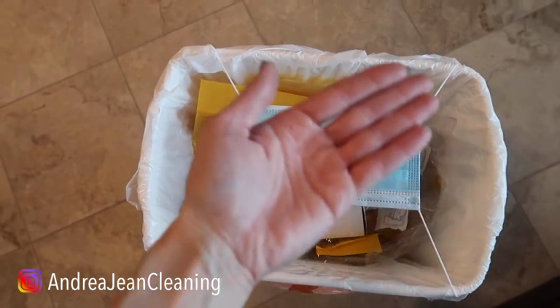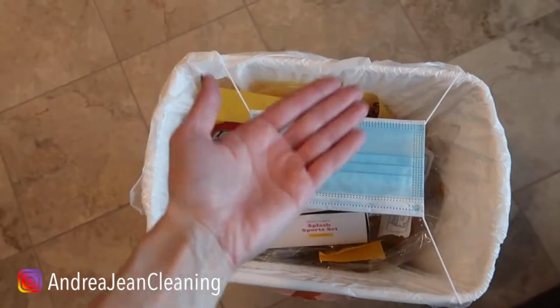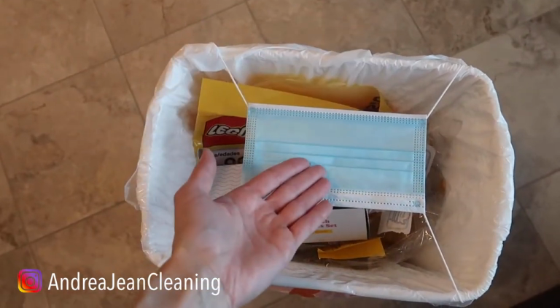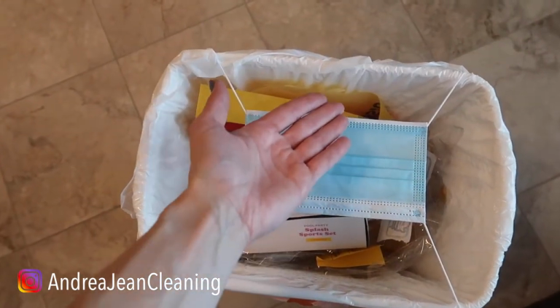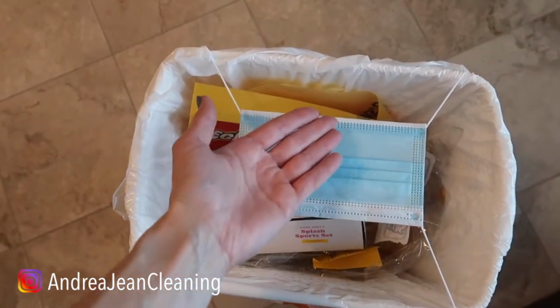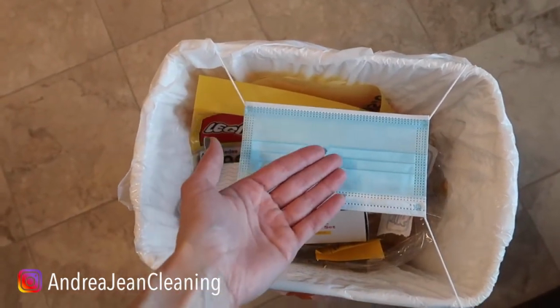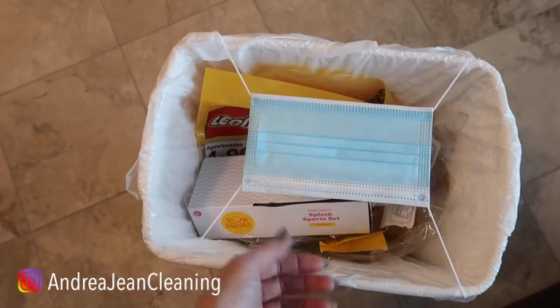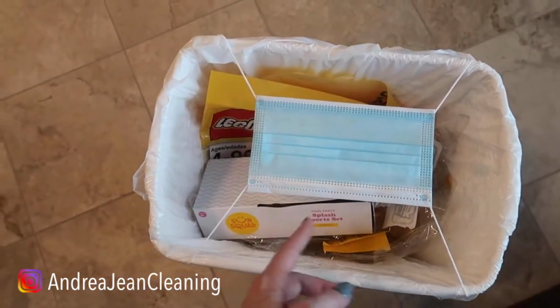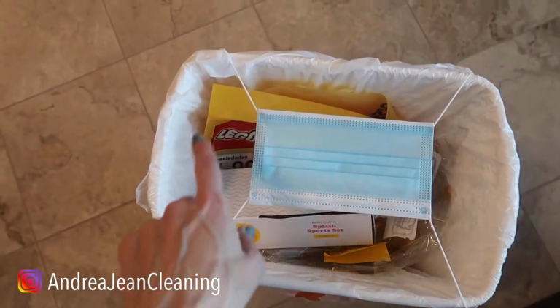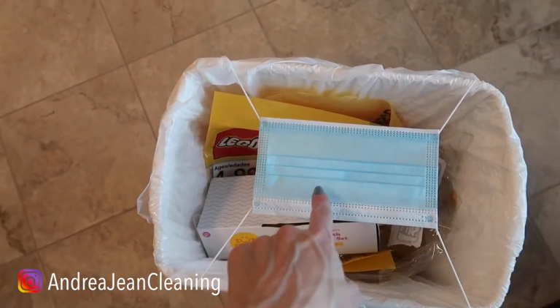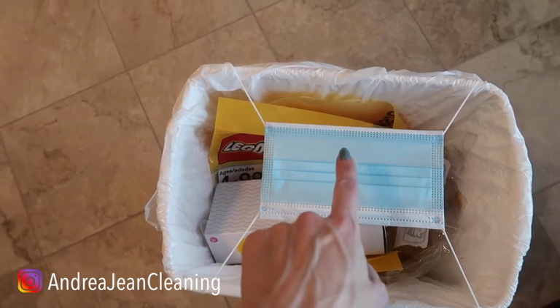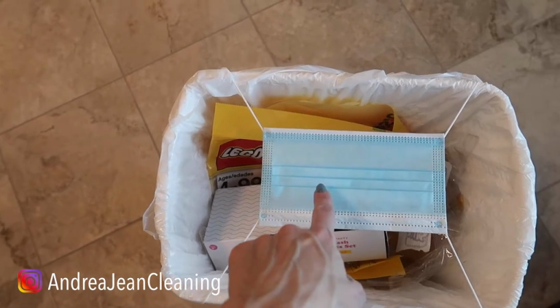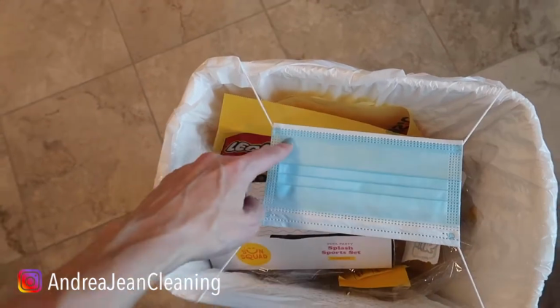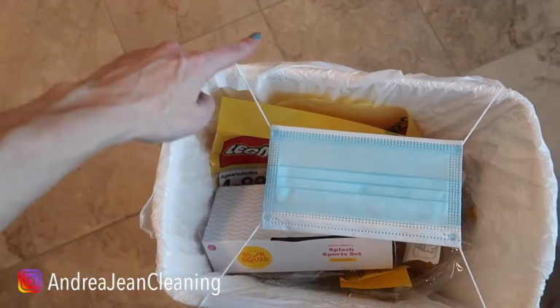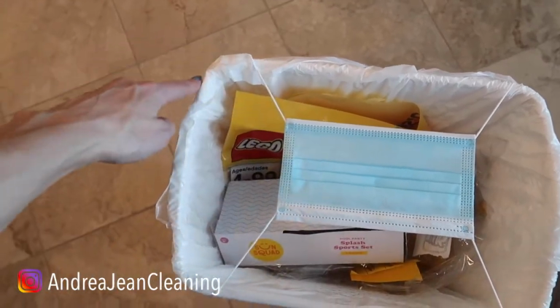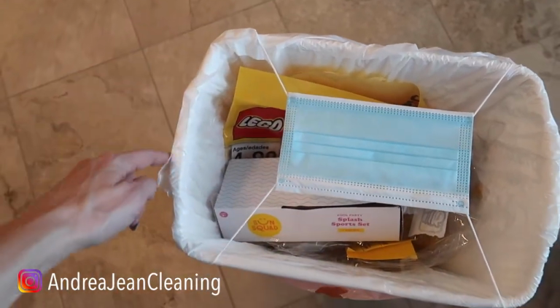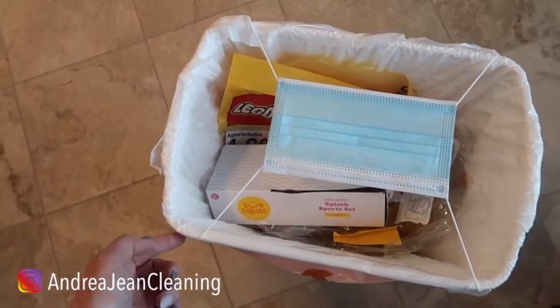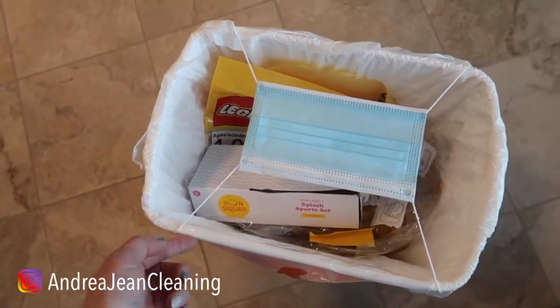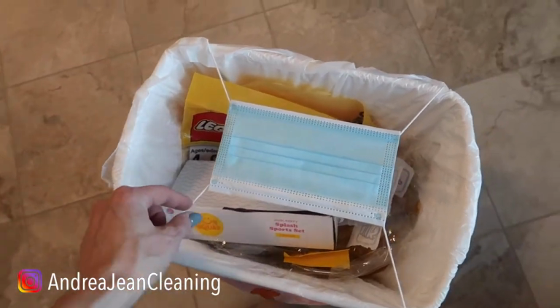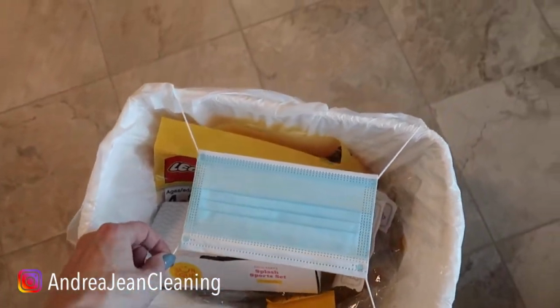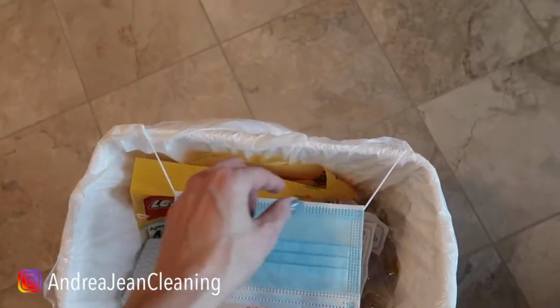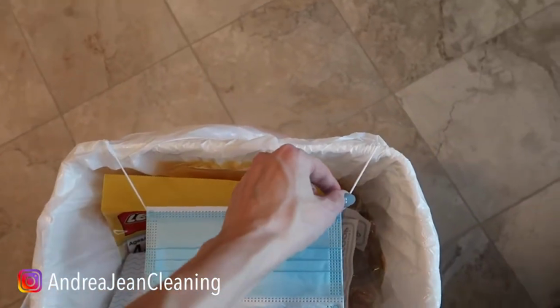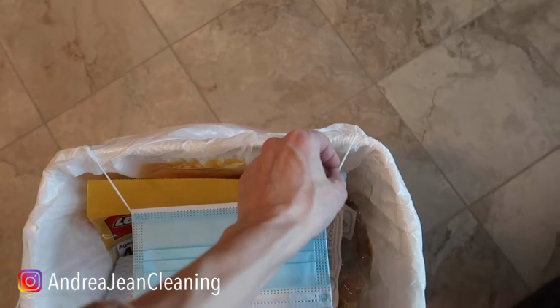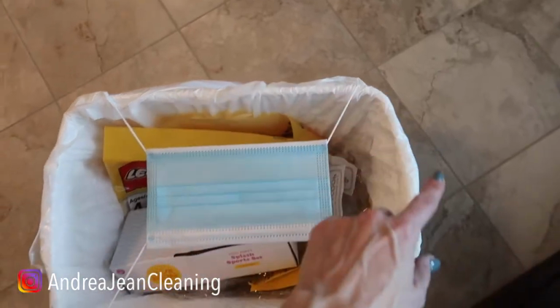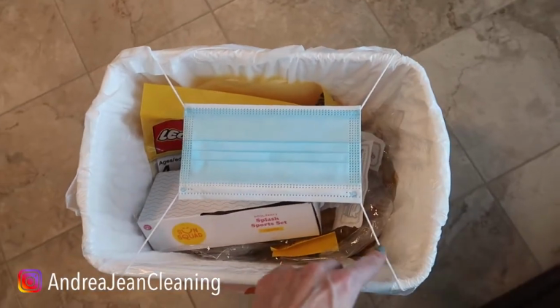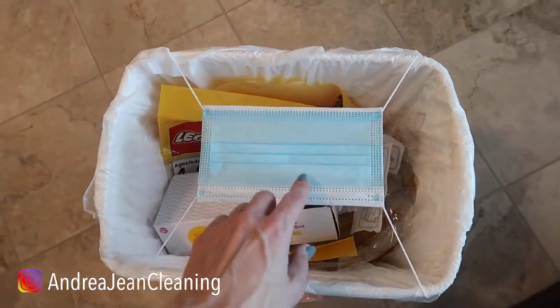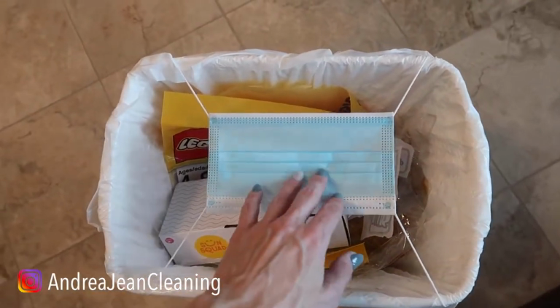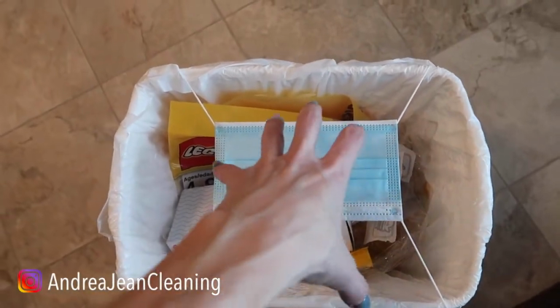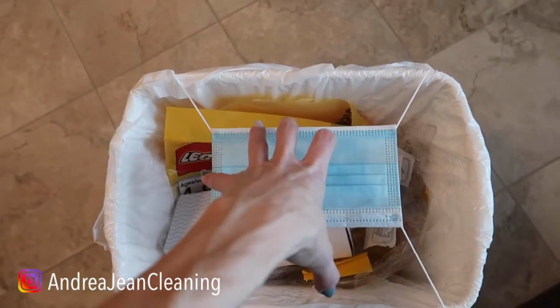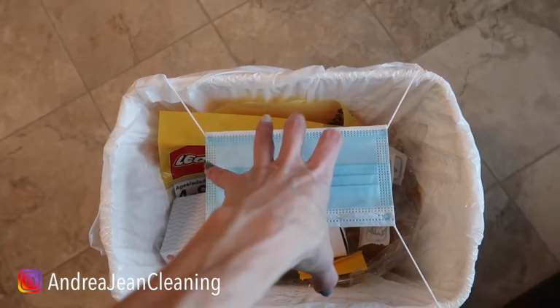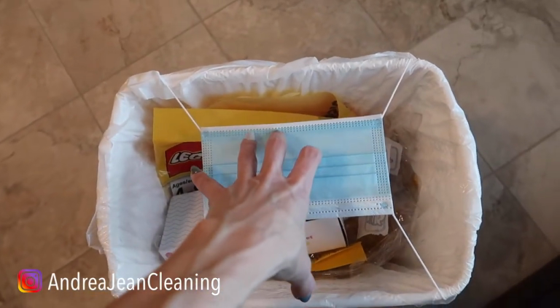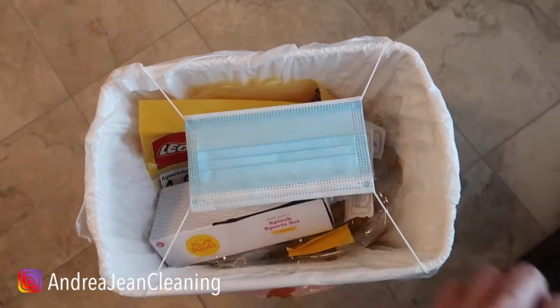There are two ways that you can do this method right here — I'm going to save the best for last. You see, I have just taken the mask strings, these are what you put around your ear, and I've placed them on the top of my garbage can.